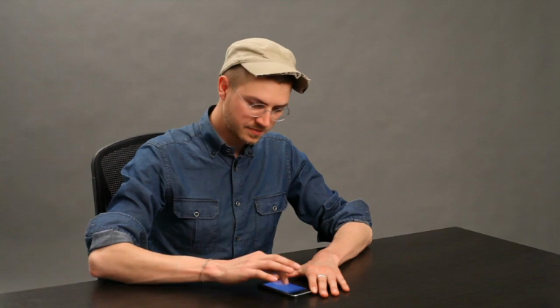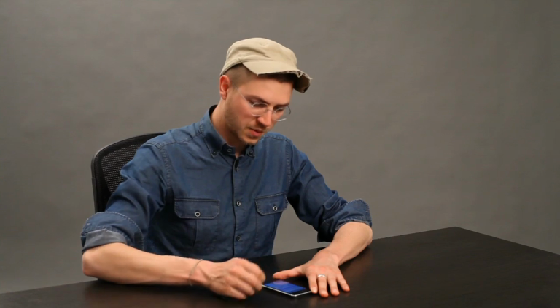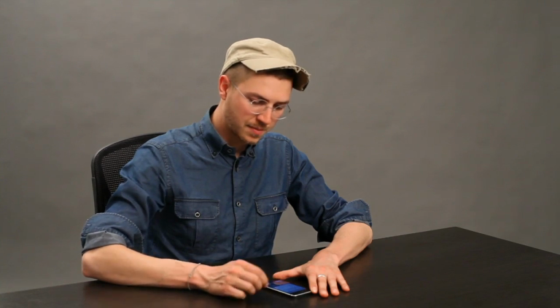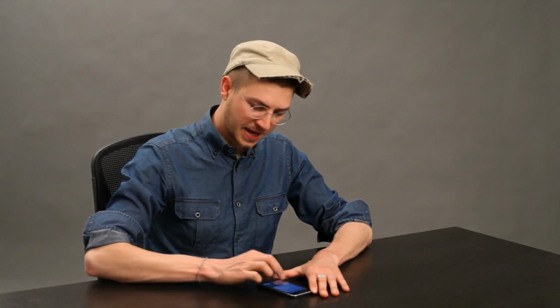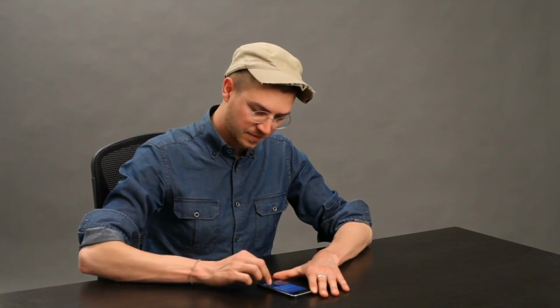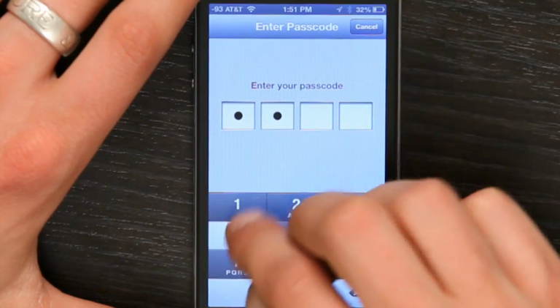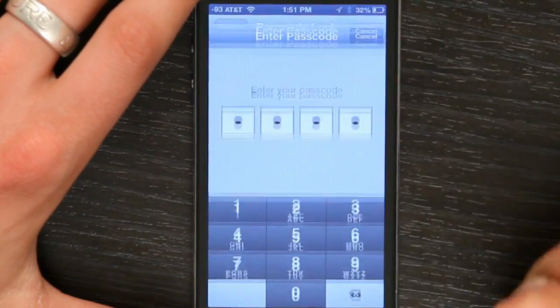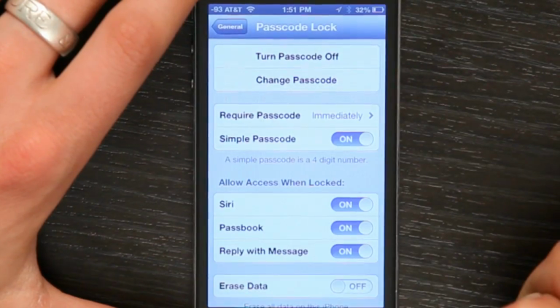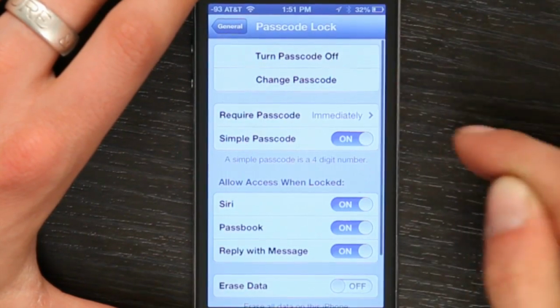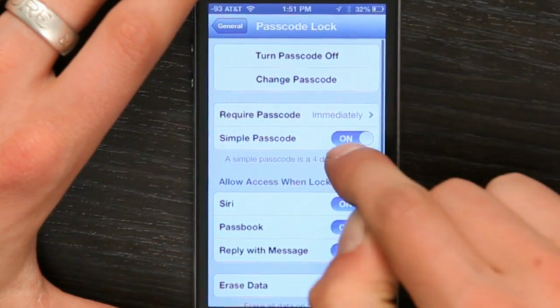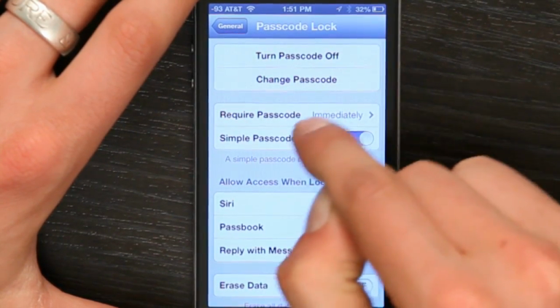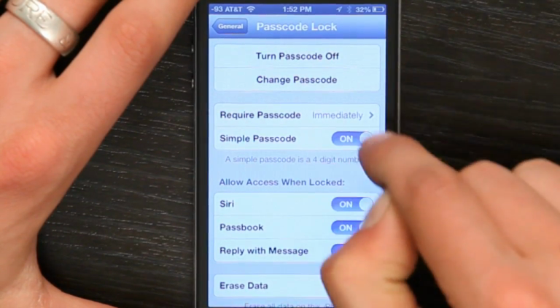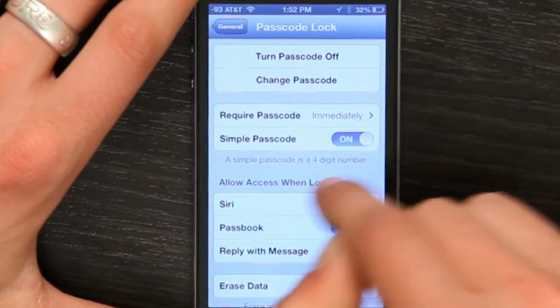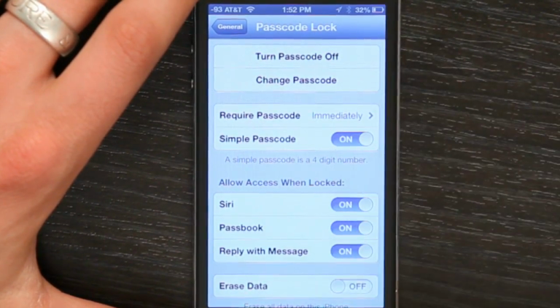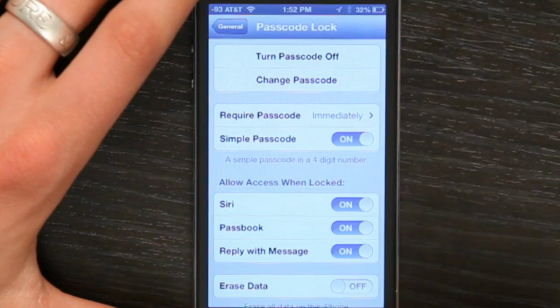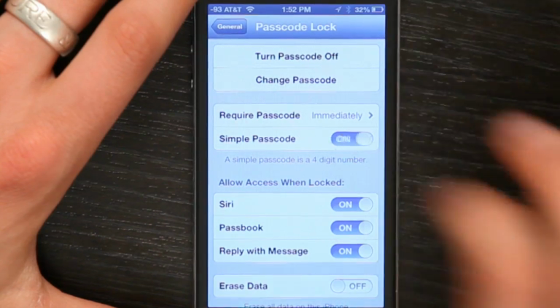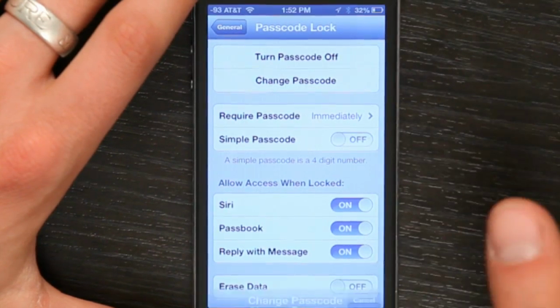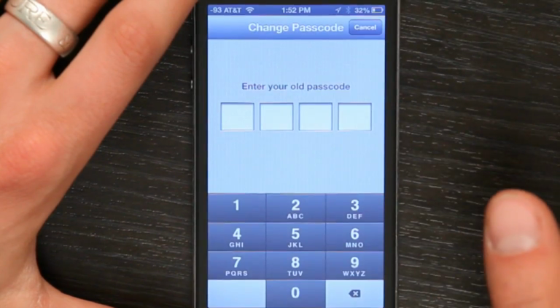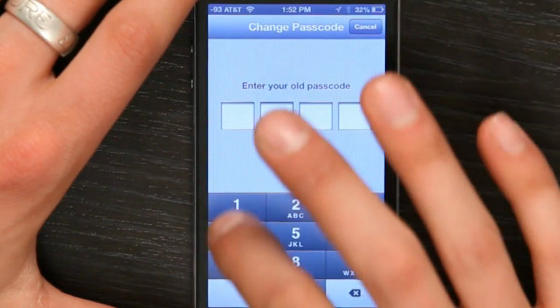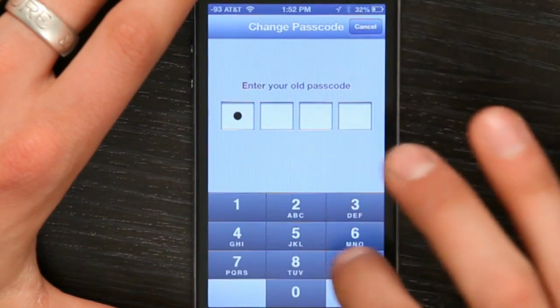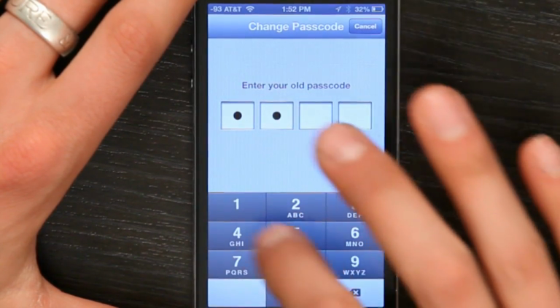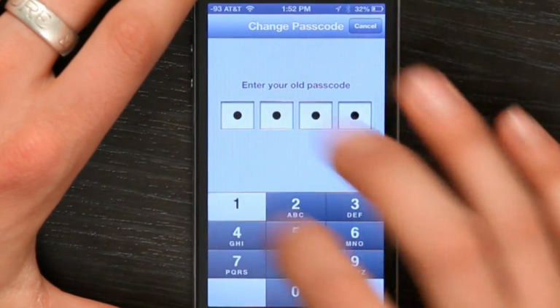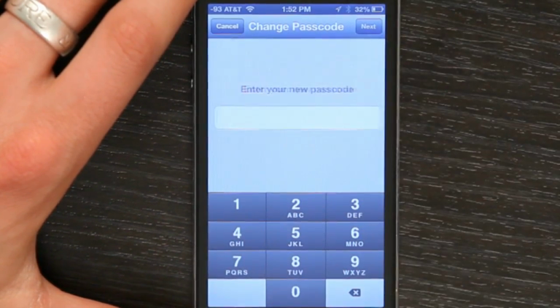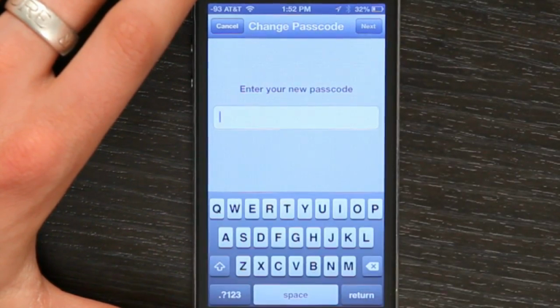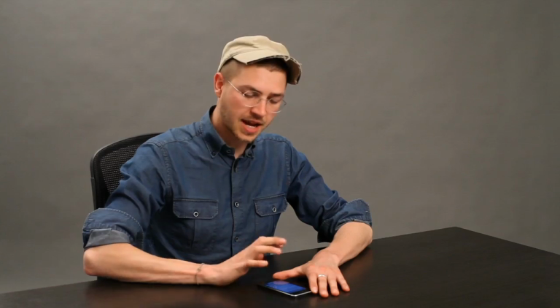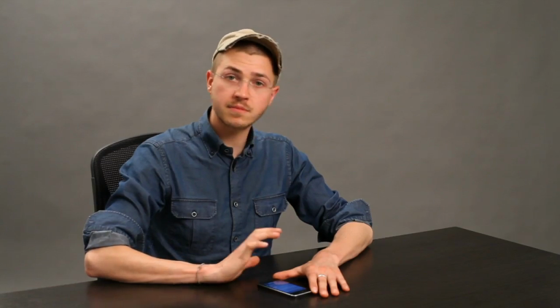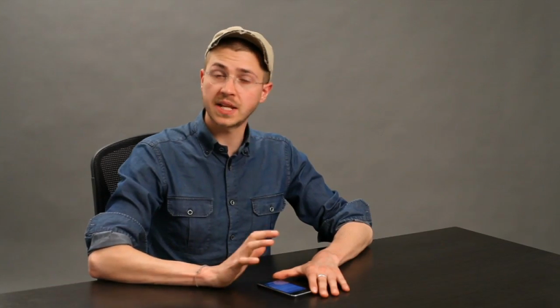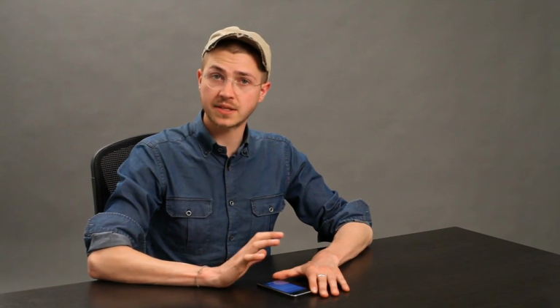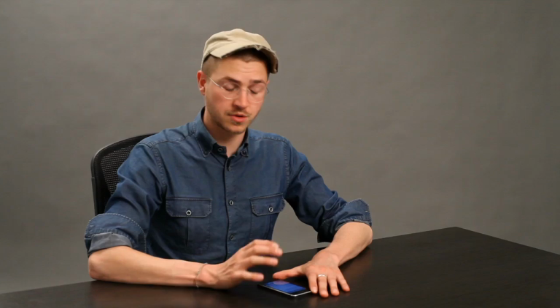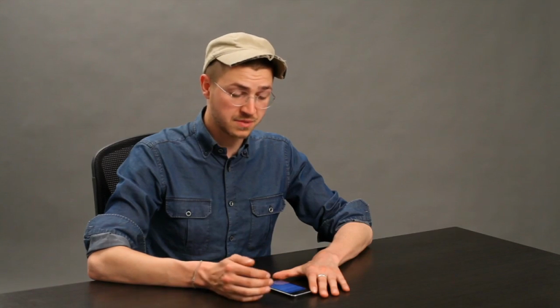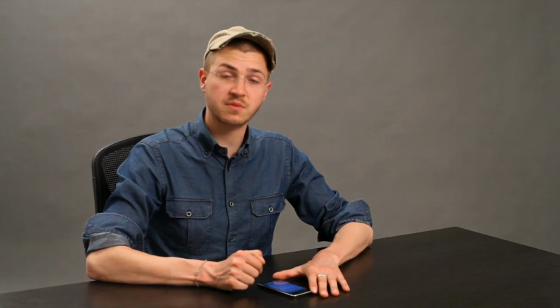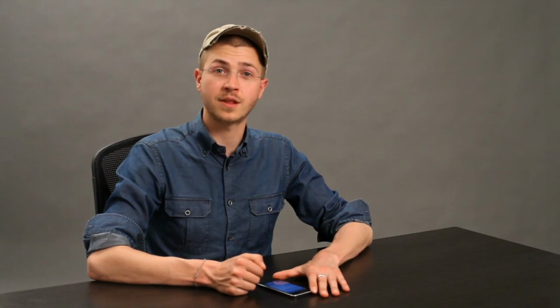So that's a simple passcode. If you want a complex passcode, right here is a little switch — turn it off. Enter your old passcode and type in a complex passcode of pretty much whatever length you like.